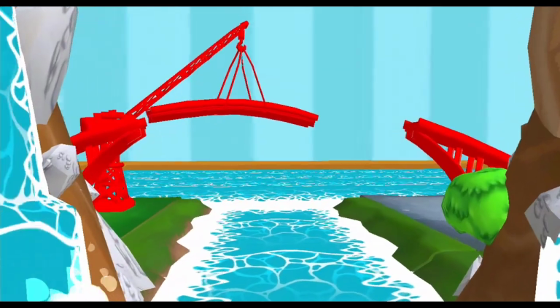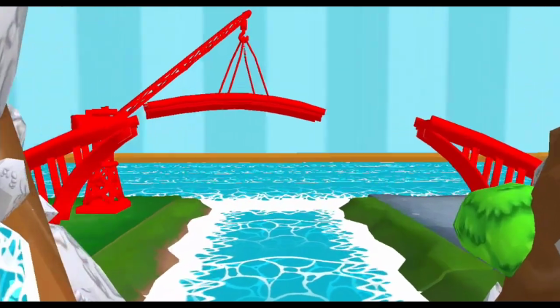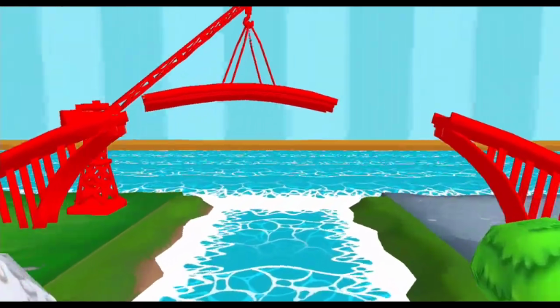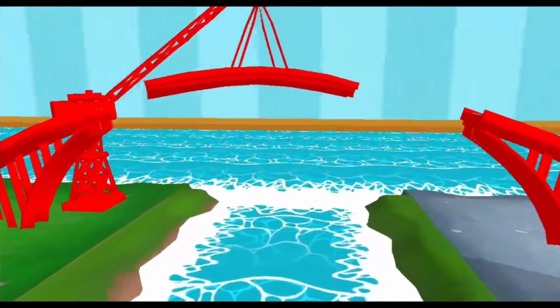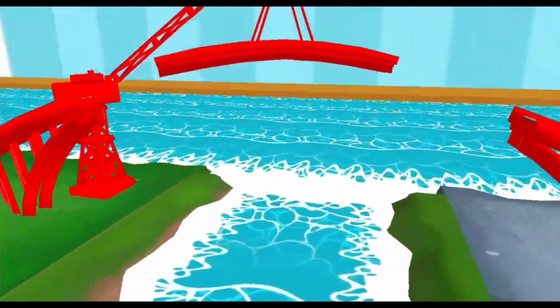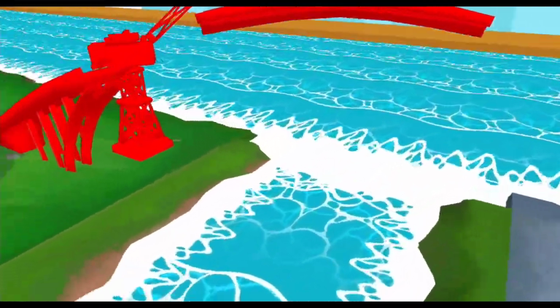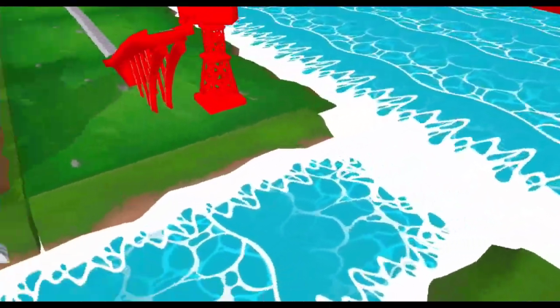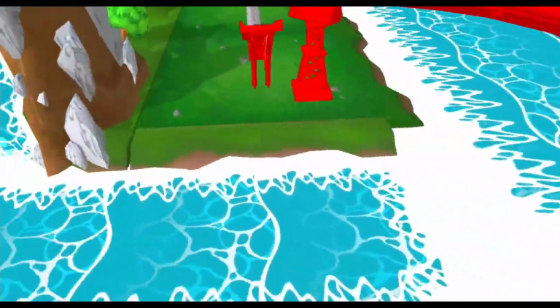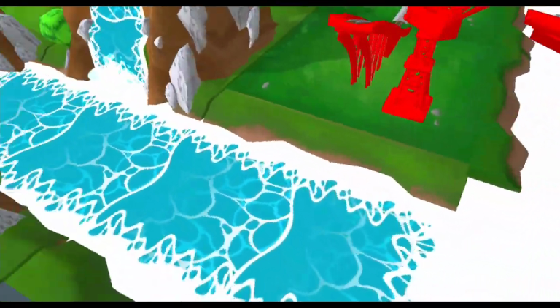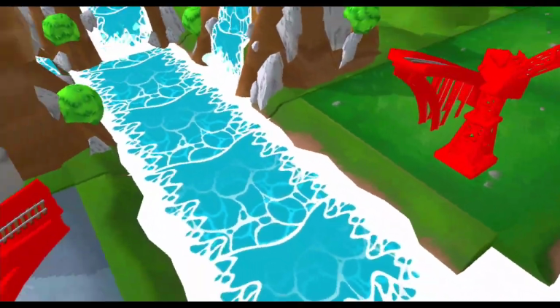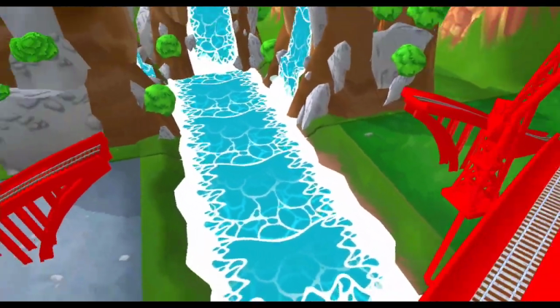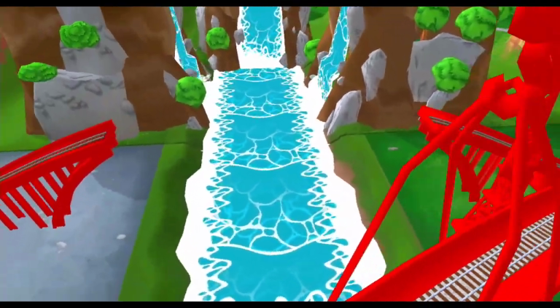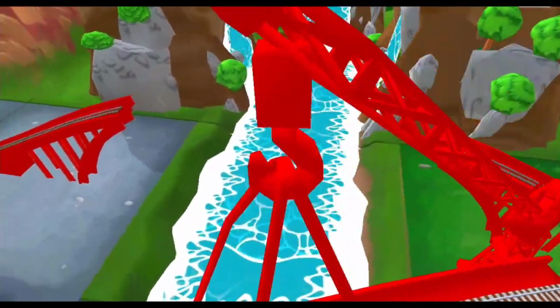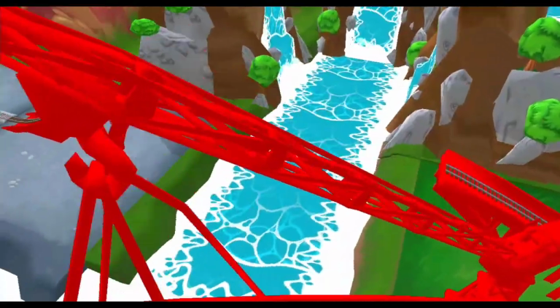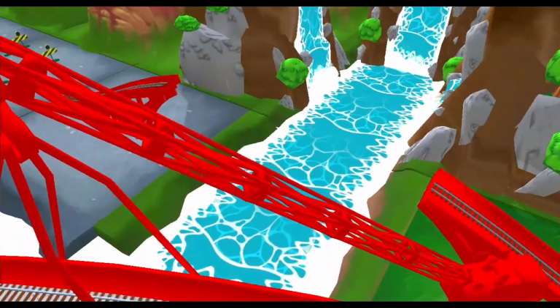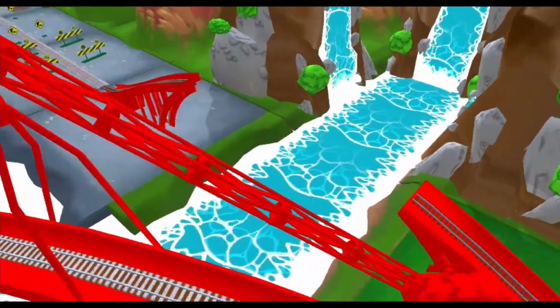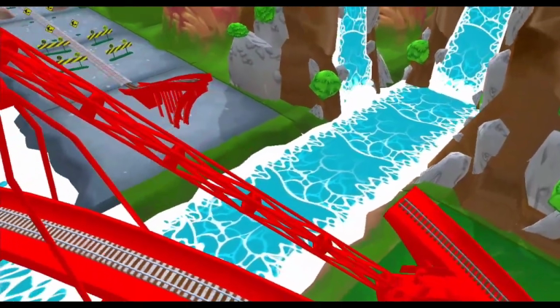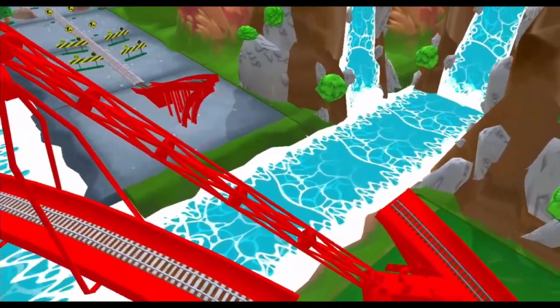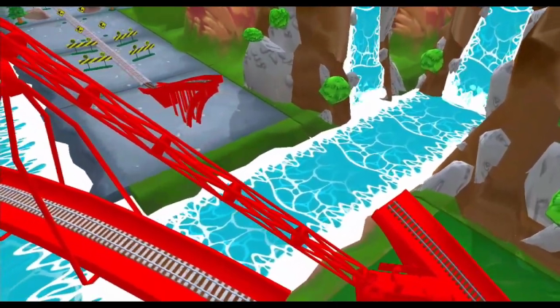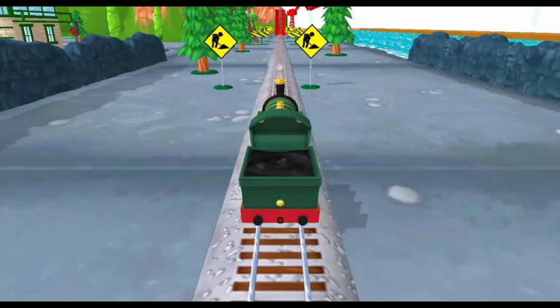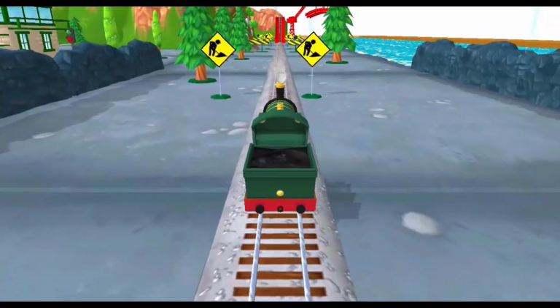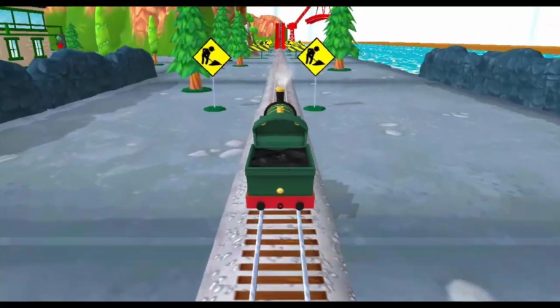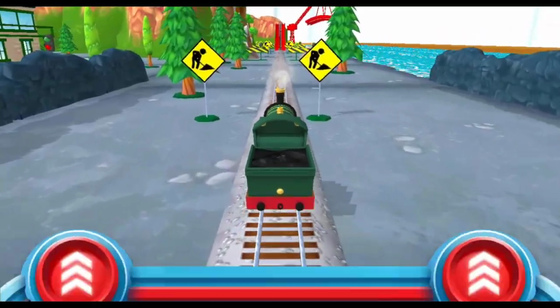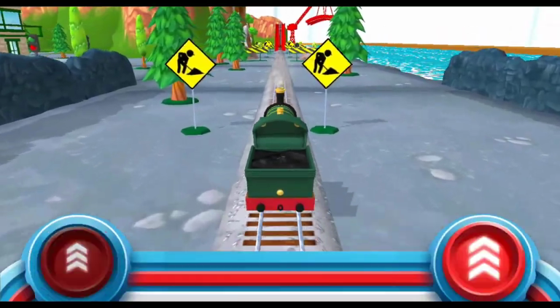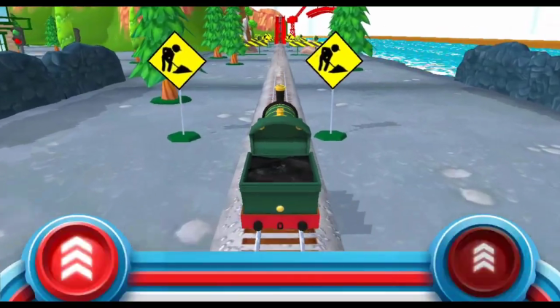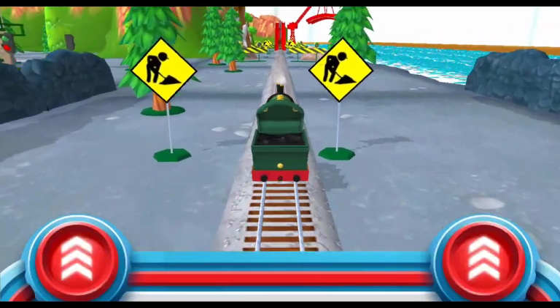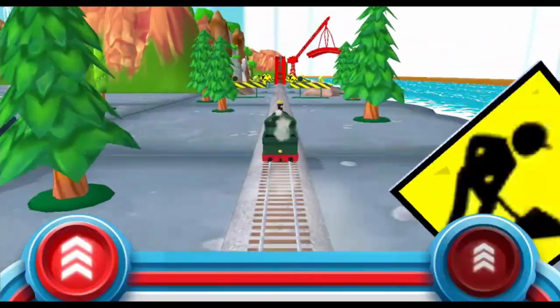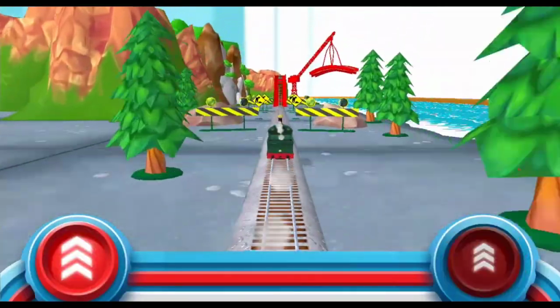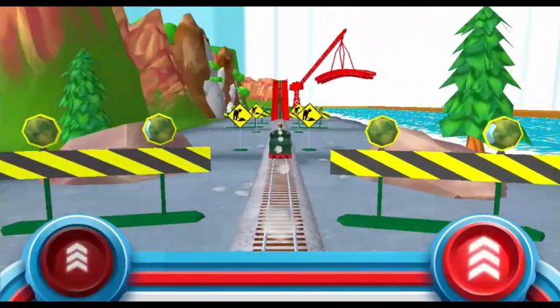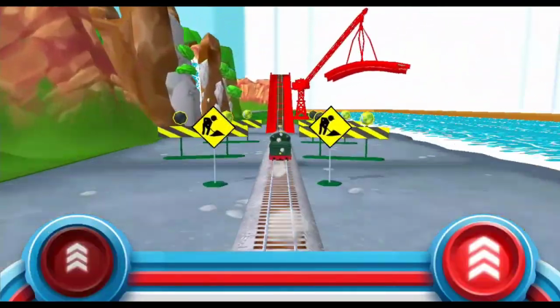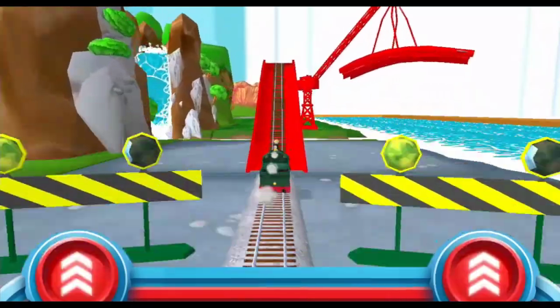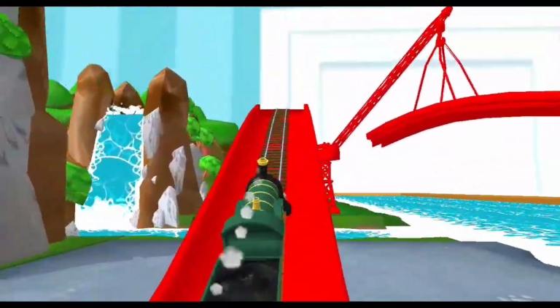You've got this! Help the engine jump the big bridge! Tap as fast as you can on the buttons to make the engines go, go, go!